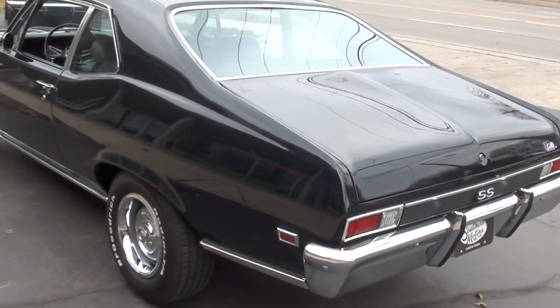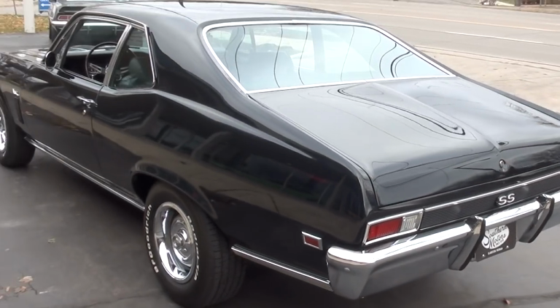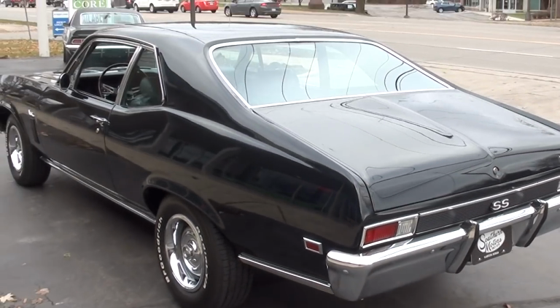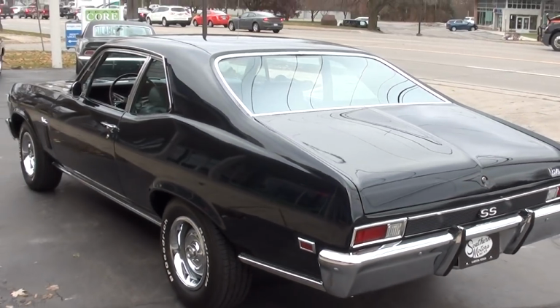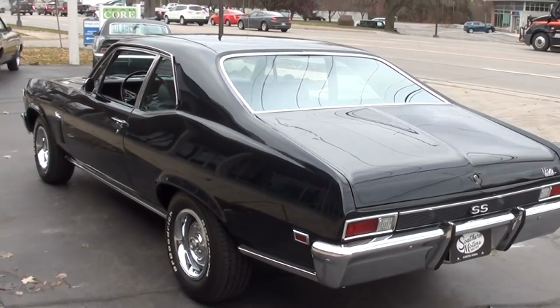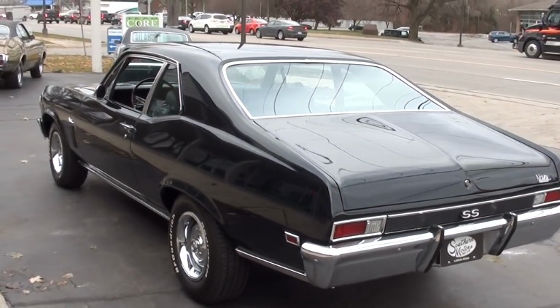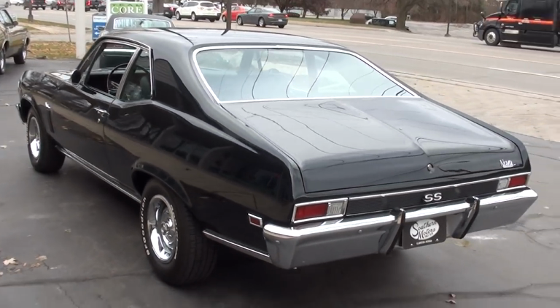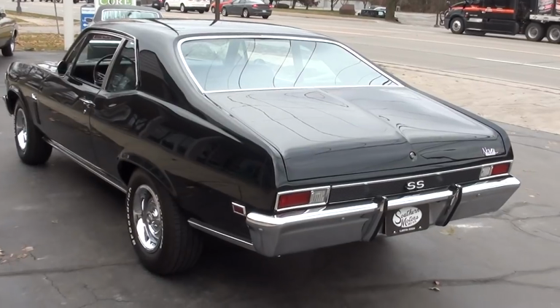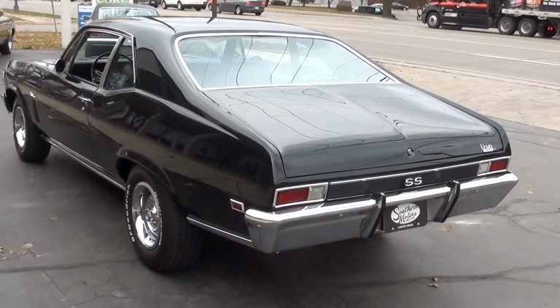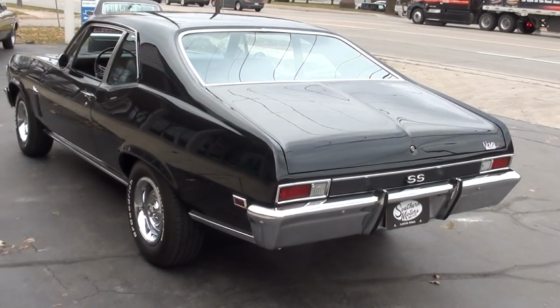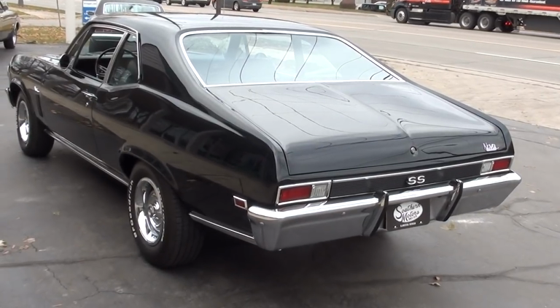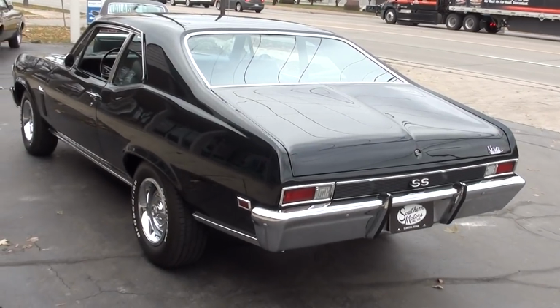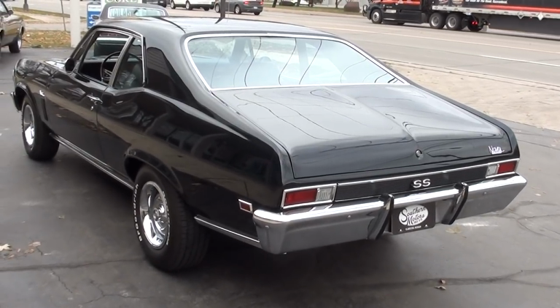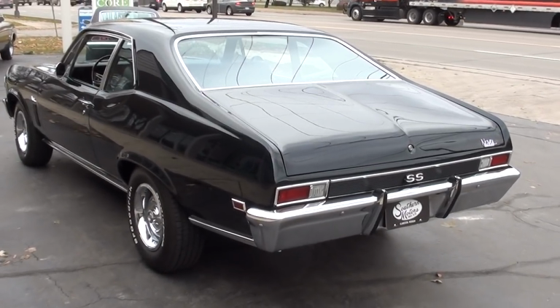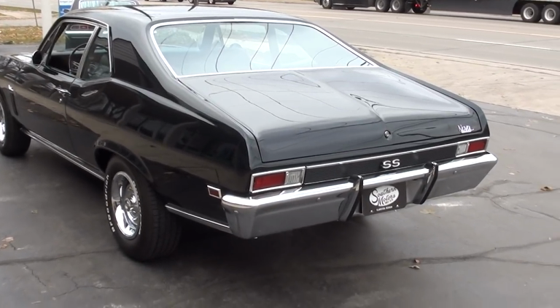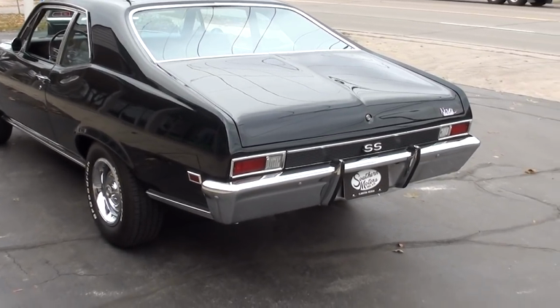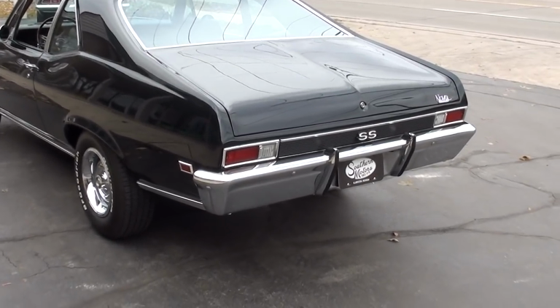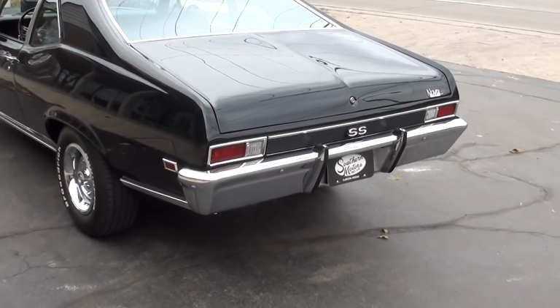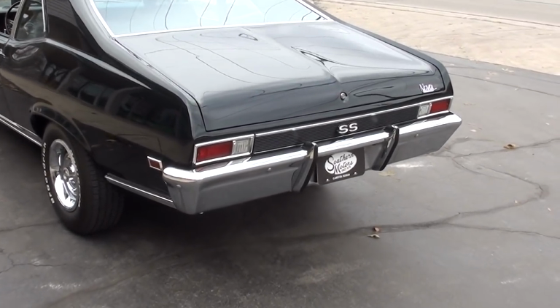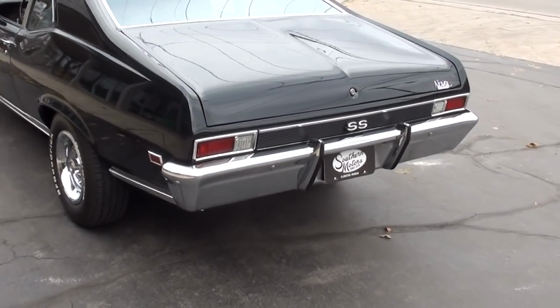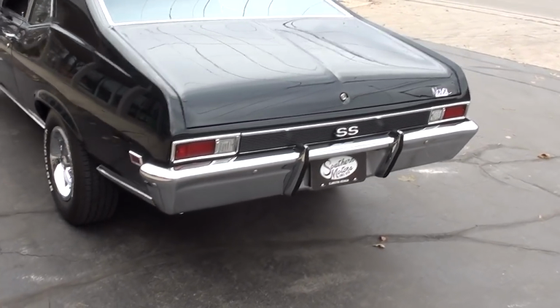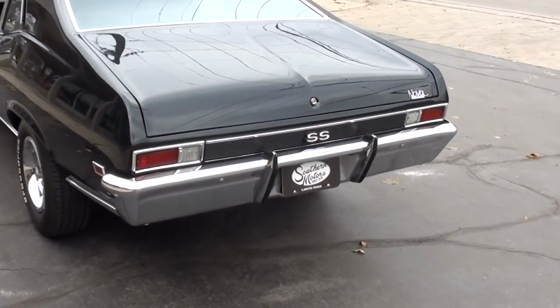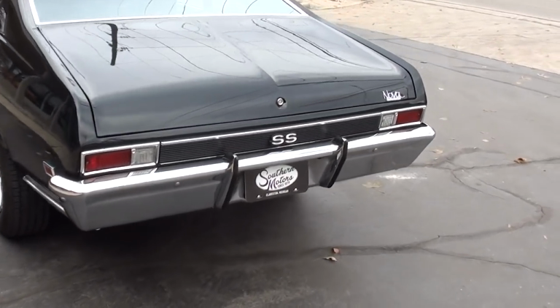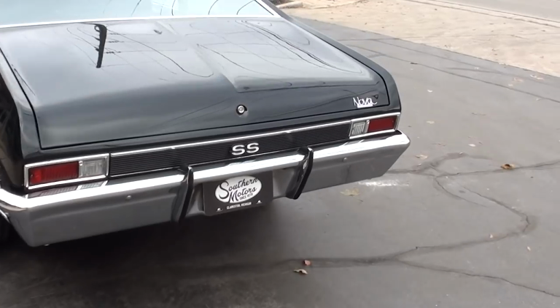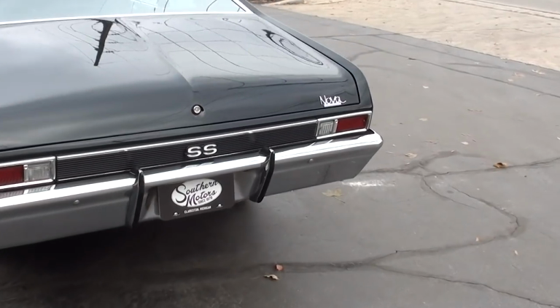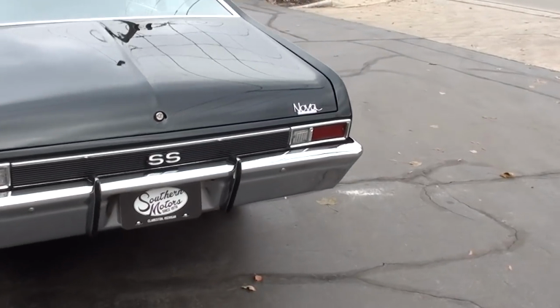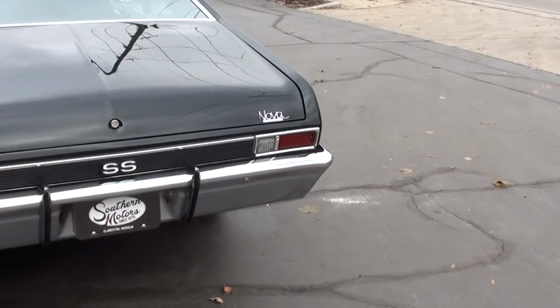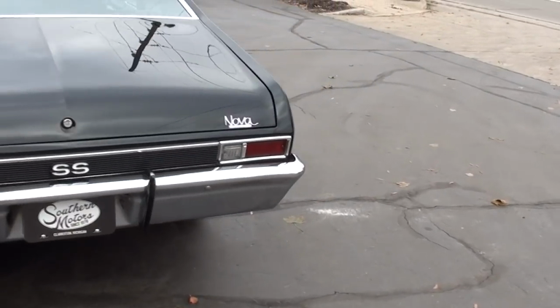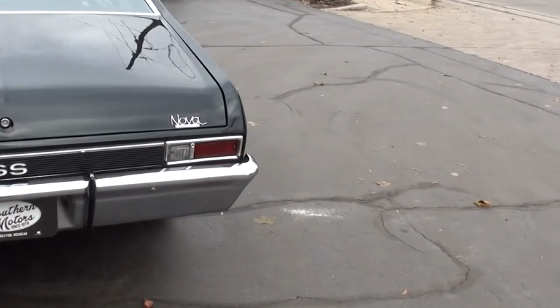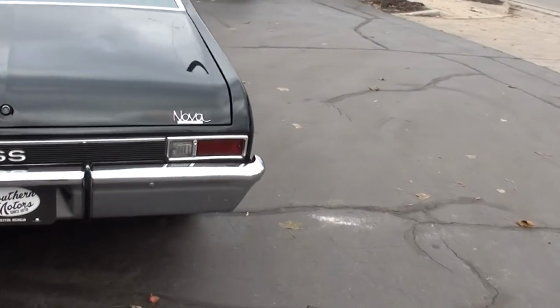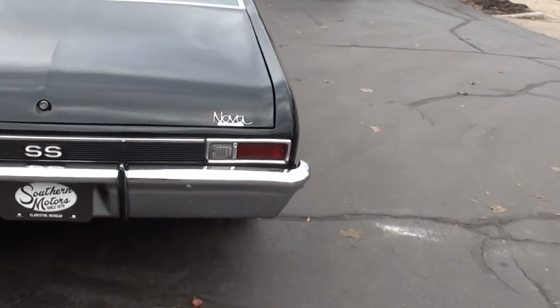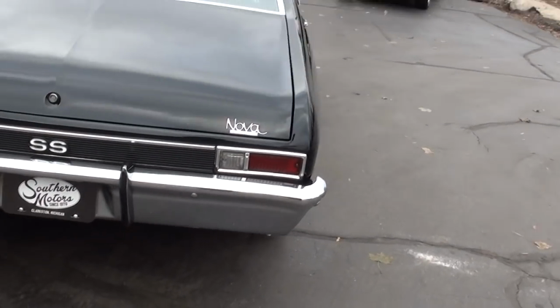373 limited slip rear end, 12 bolt rear end. I'm telling you, you want to talk about a fun car to bang the gears — this car is a riot to drive.